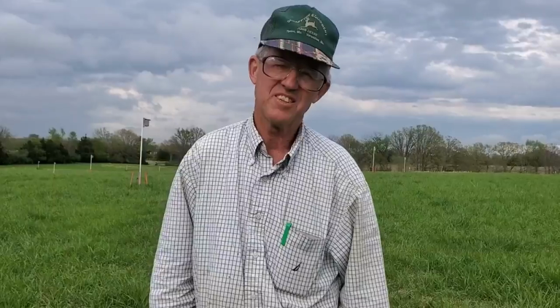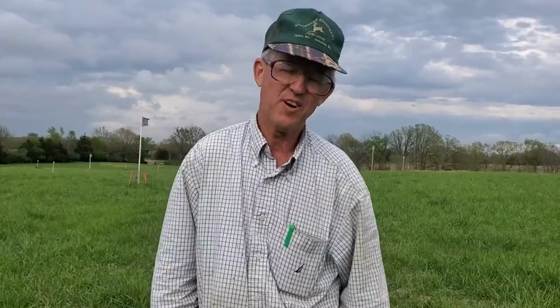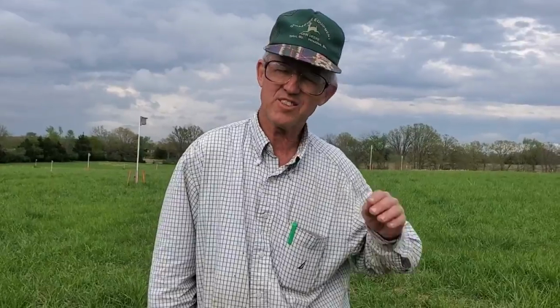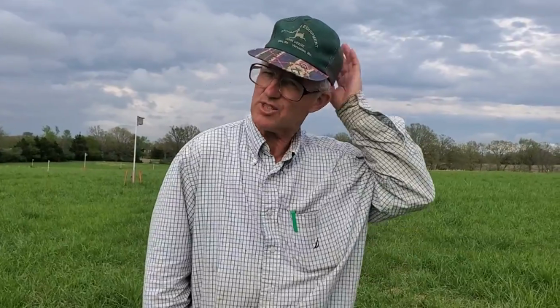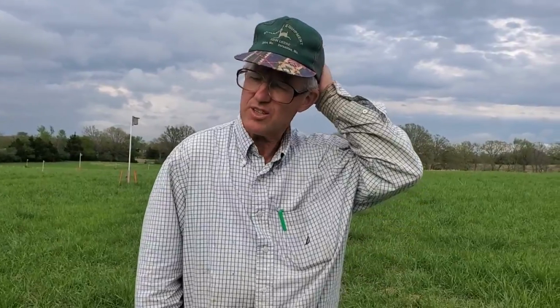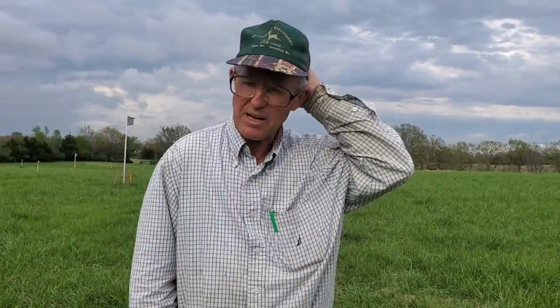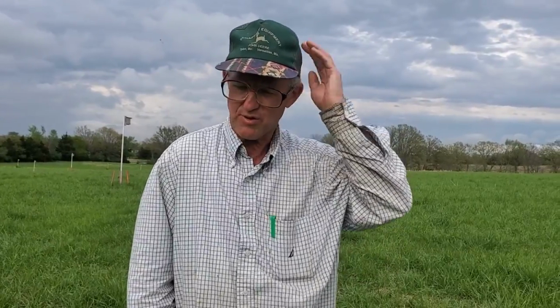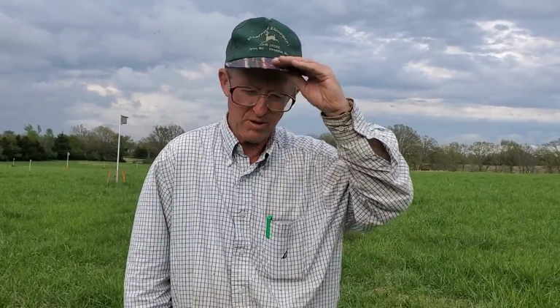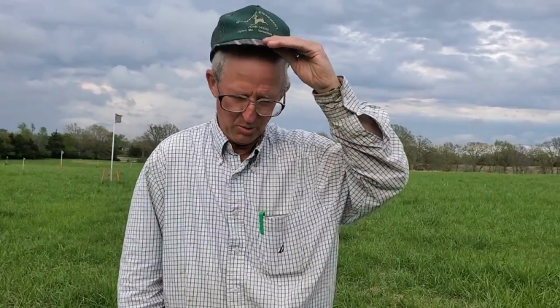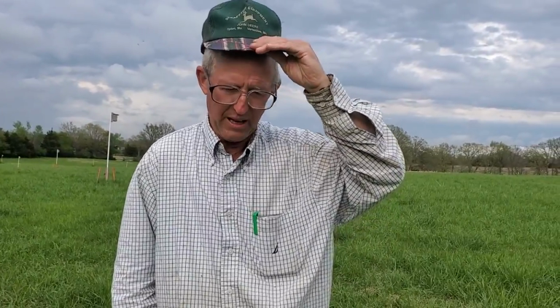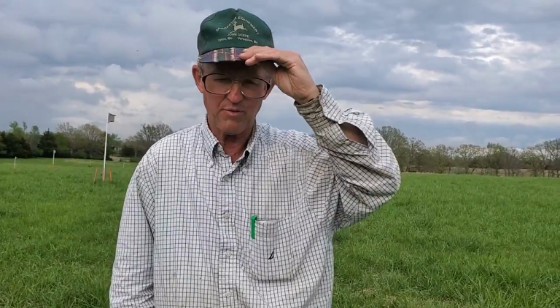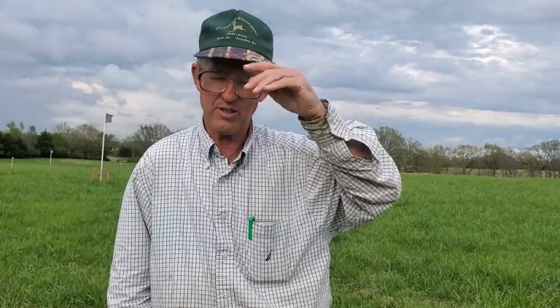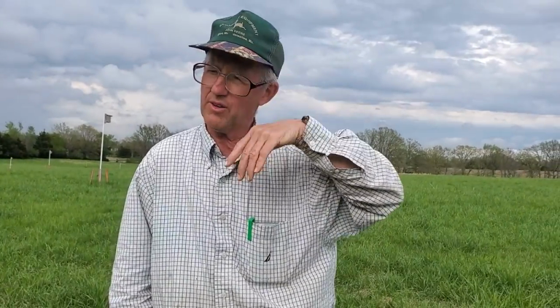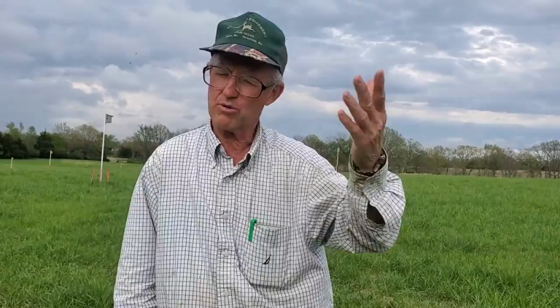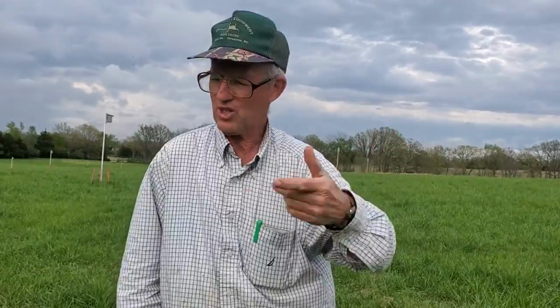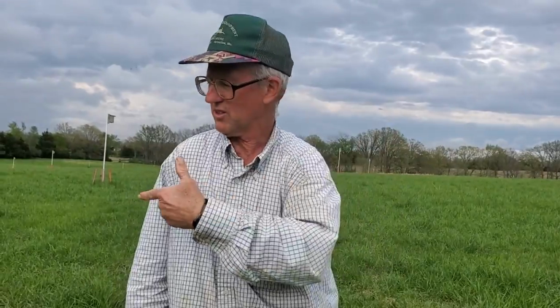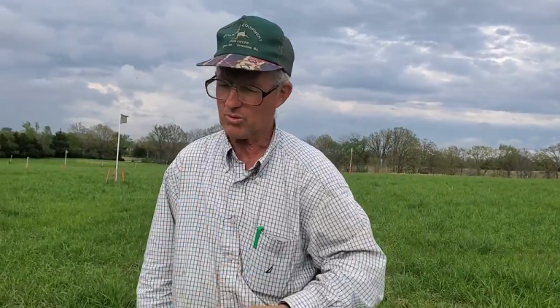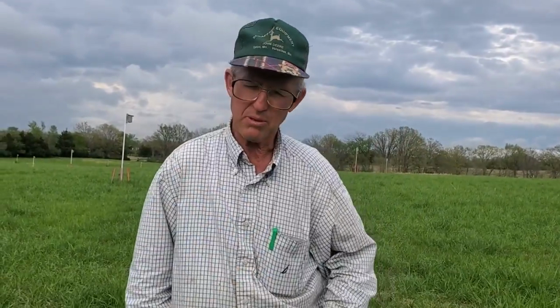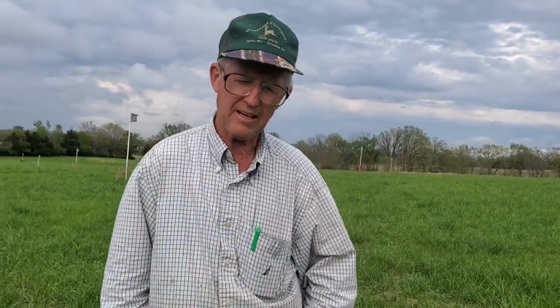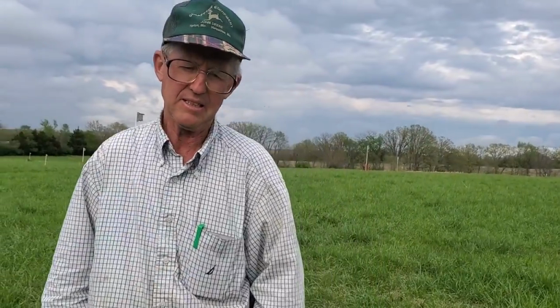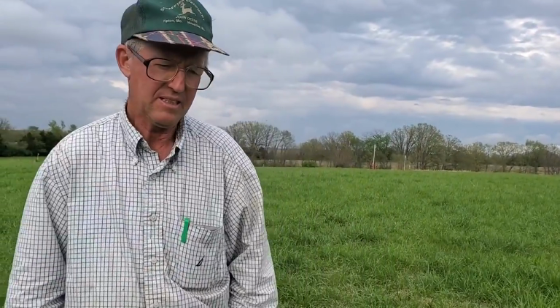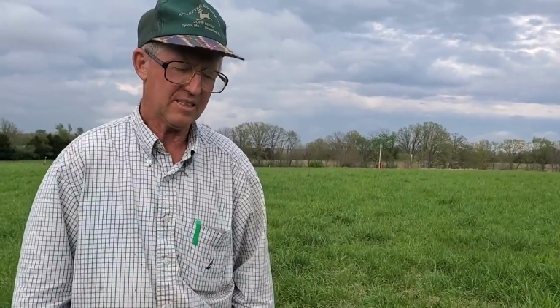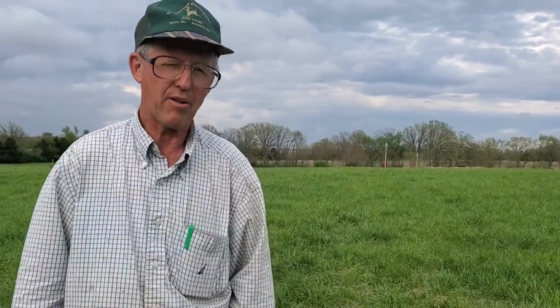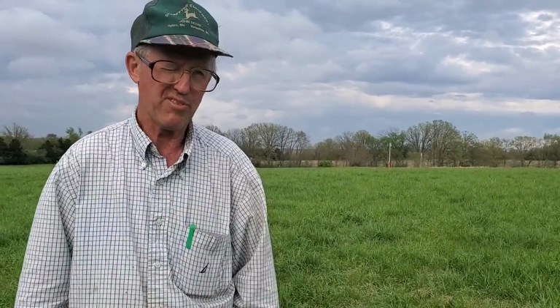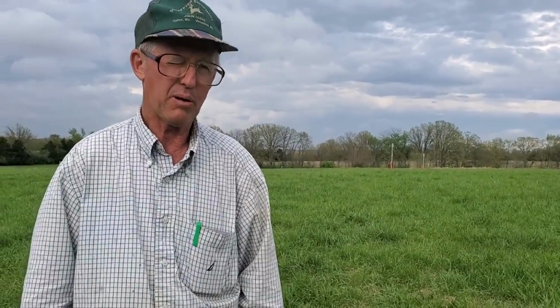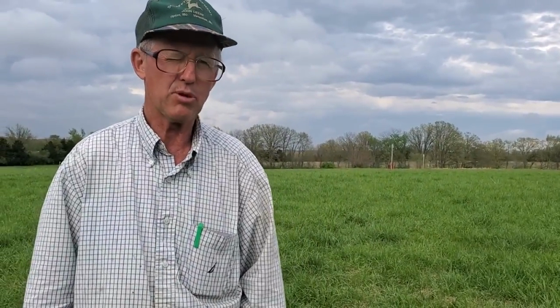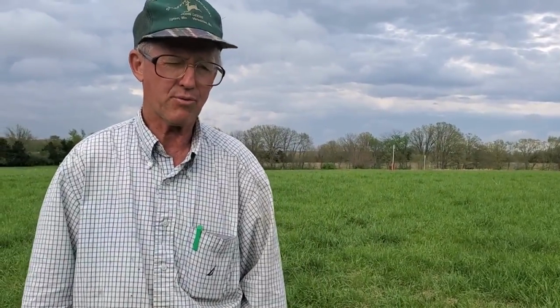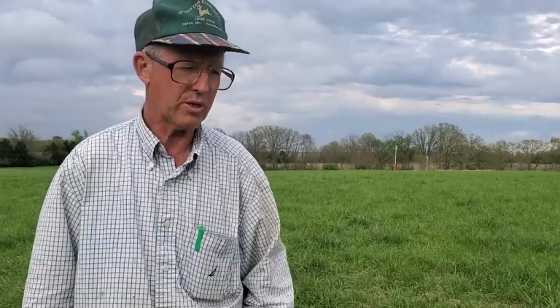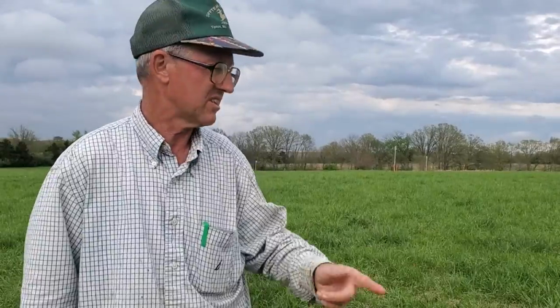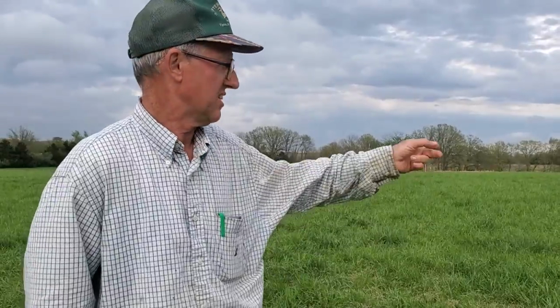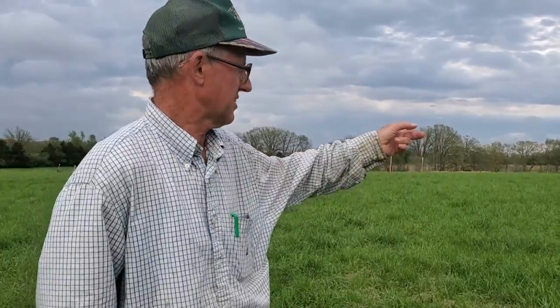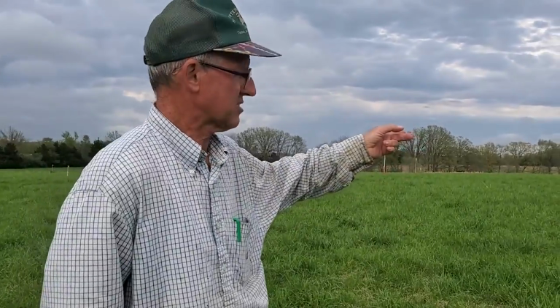Good day folks, this is Greg Judy at Green Pastures Farm. We're out in front of our rotation. This is where we're going to be in about two and a half, three weeks with the livestock.